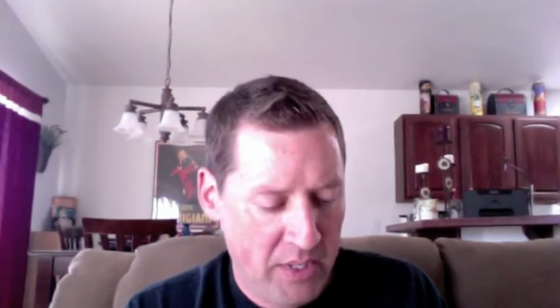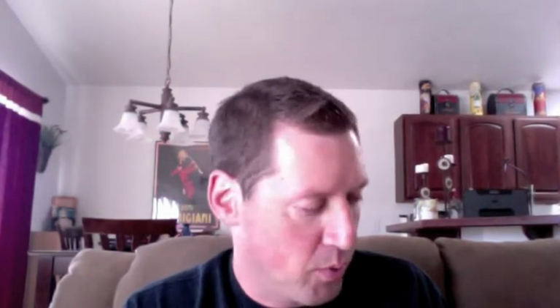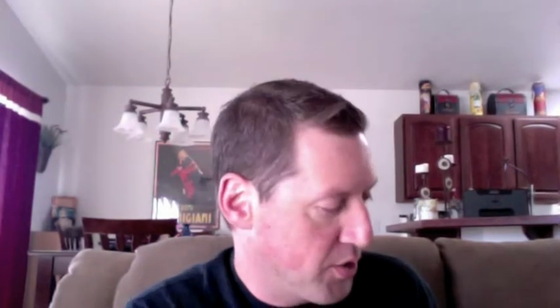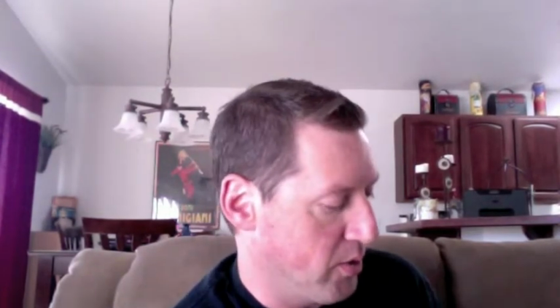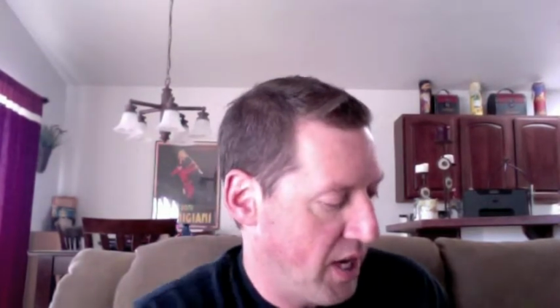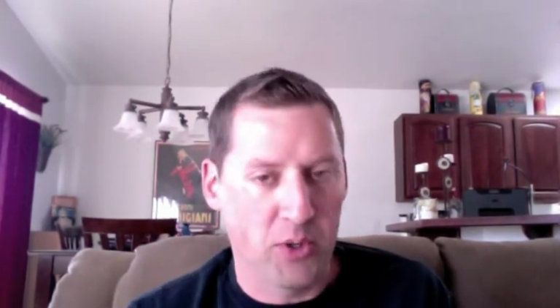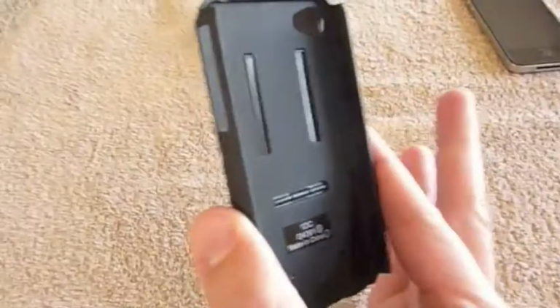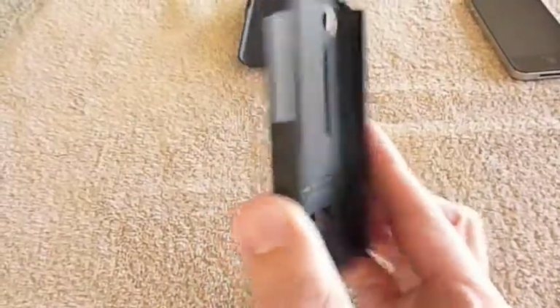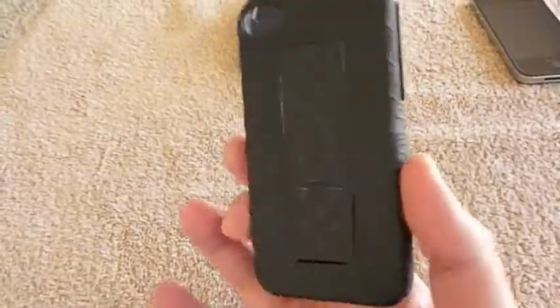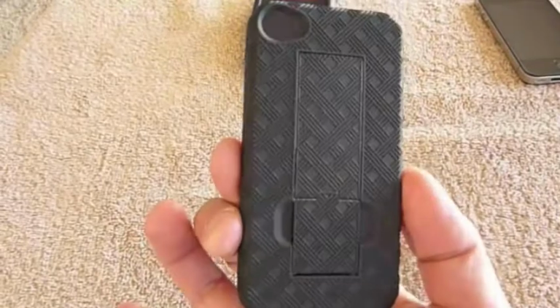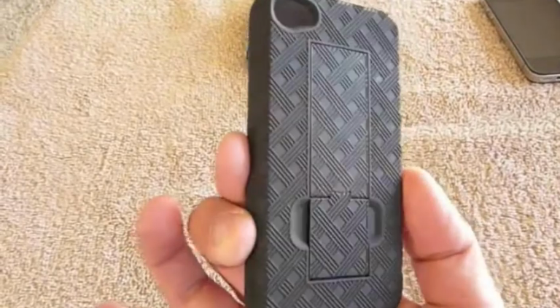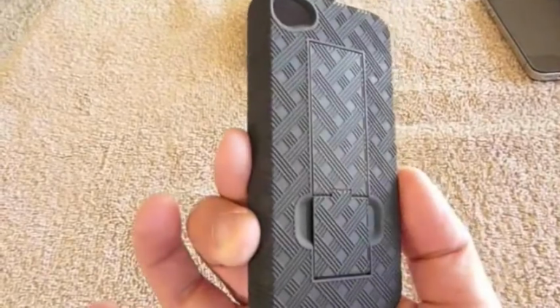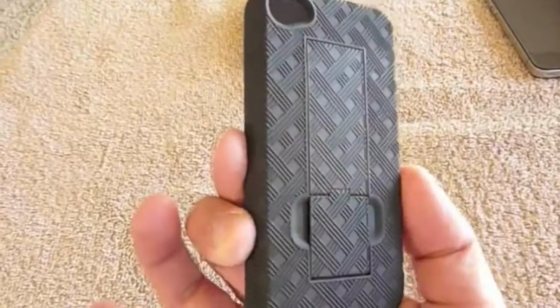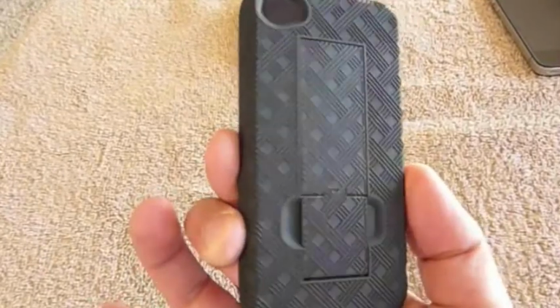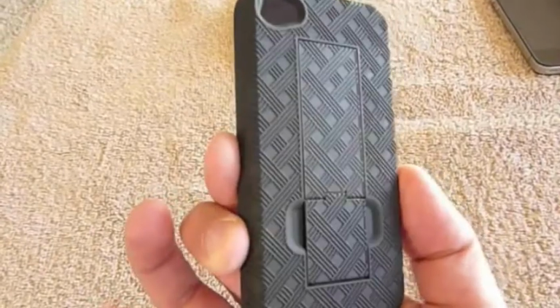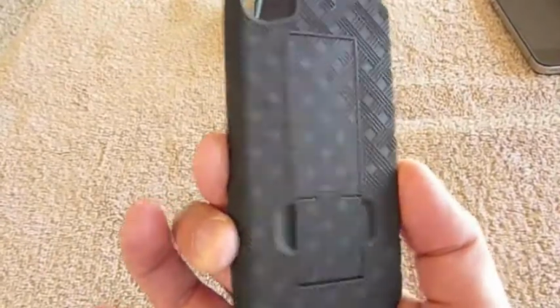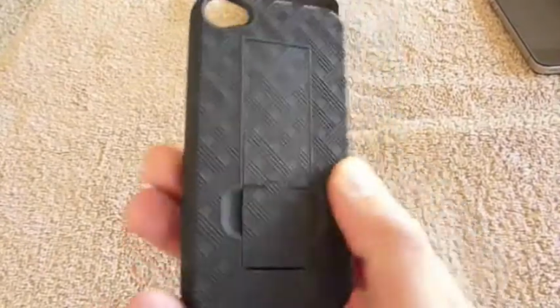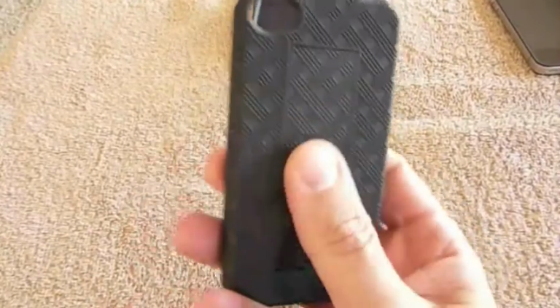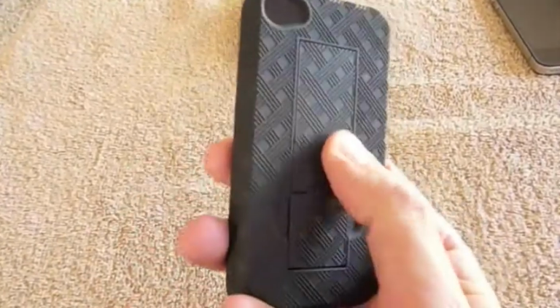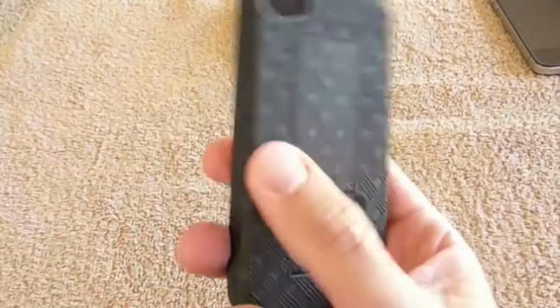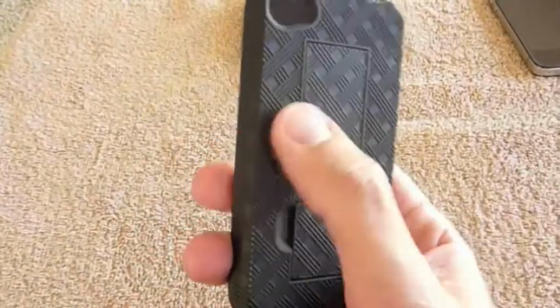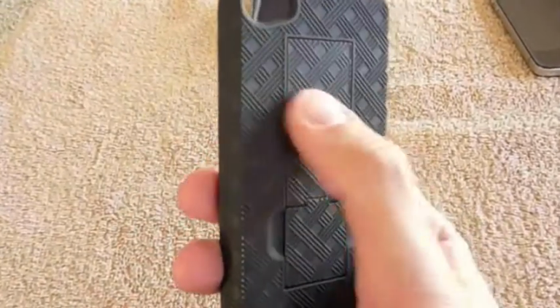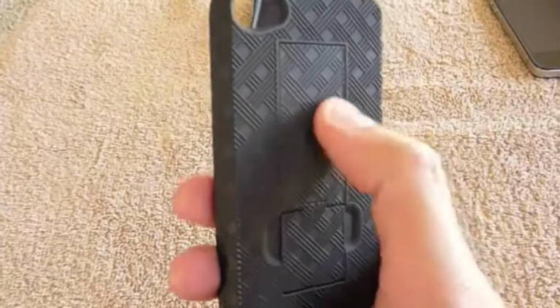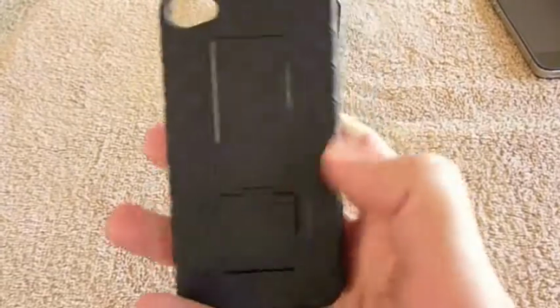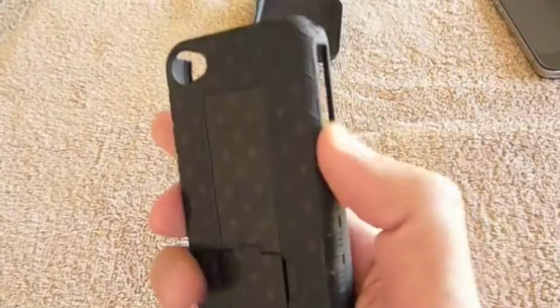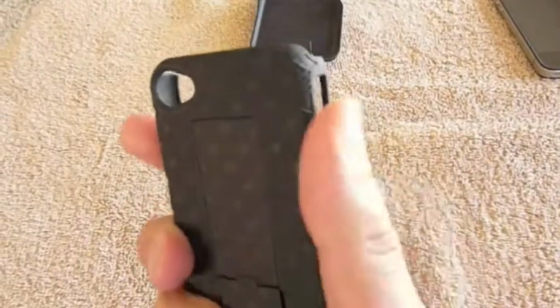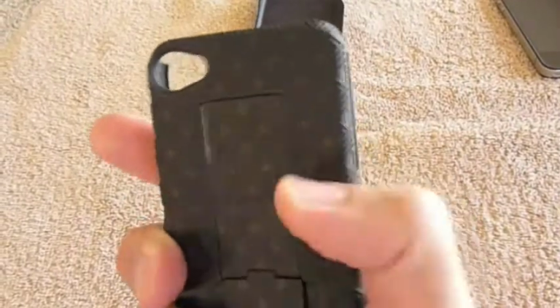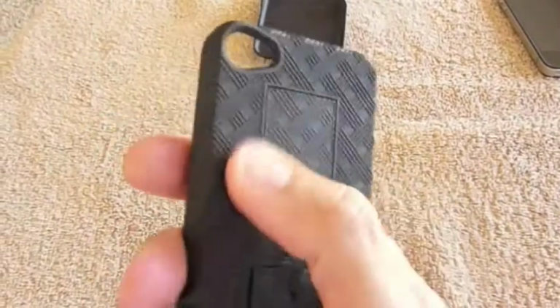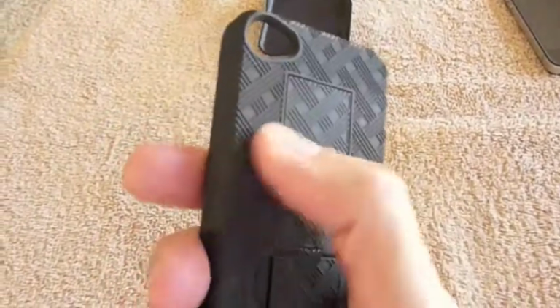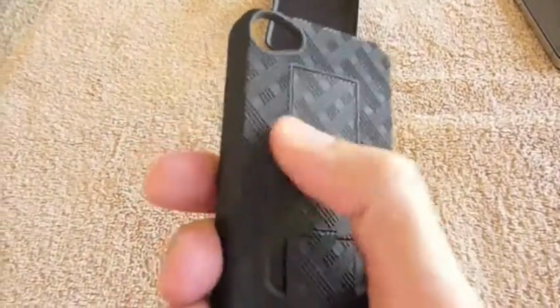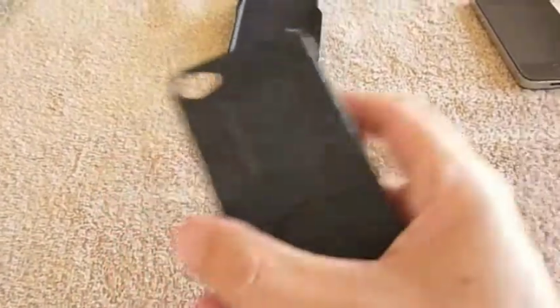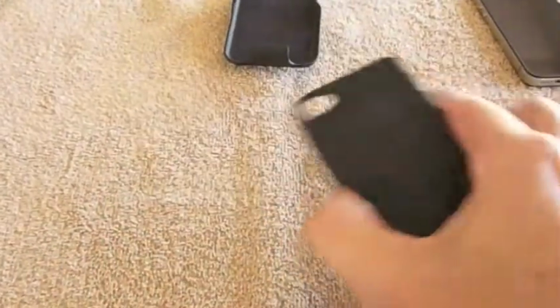I just wanted to go ahead and show you the case real quick. Here is the case that goes on the phone itself. It does have a really nice rubbery texture. You can see kind of that cross pattern there, so it's got a real rubberized type of feel to it.